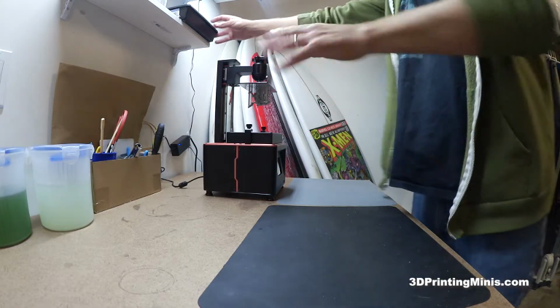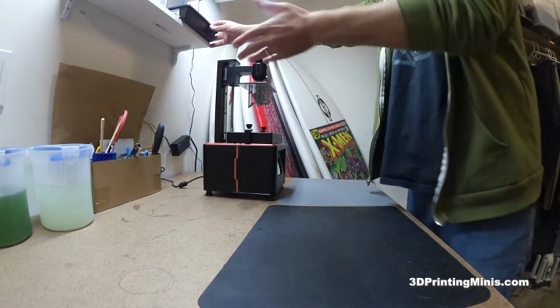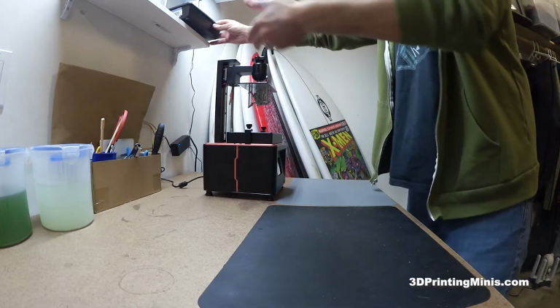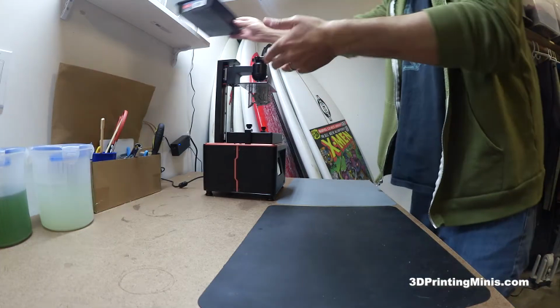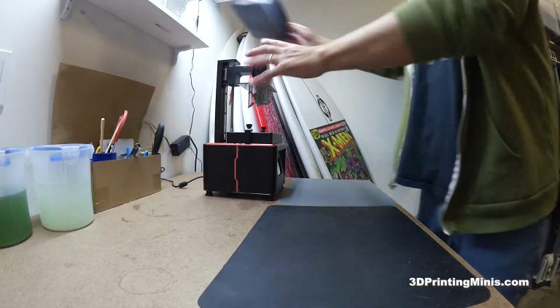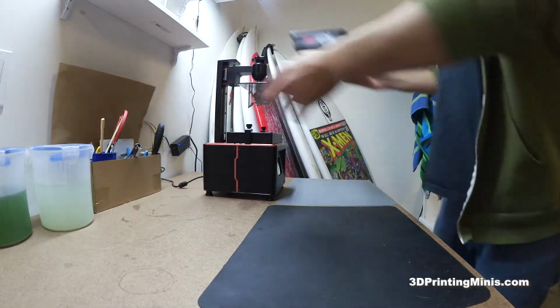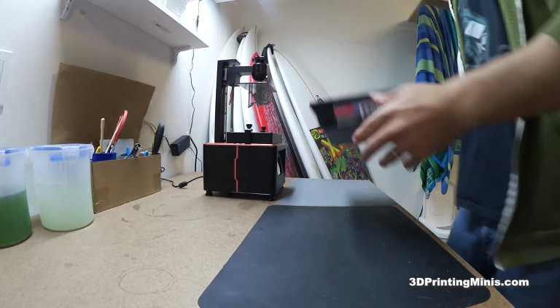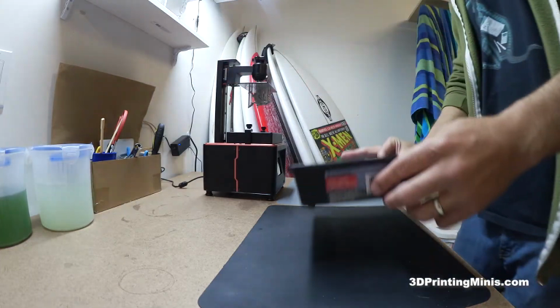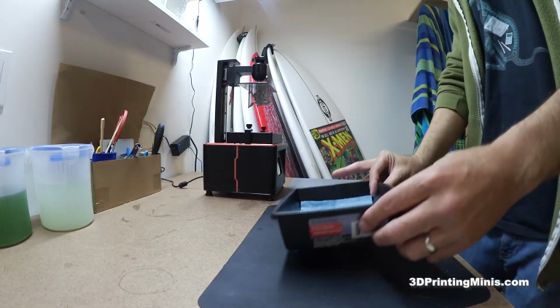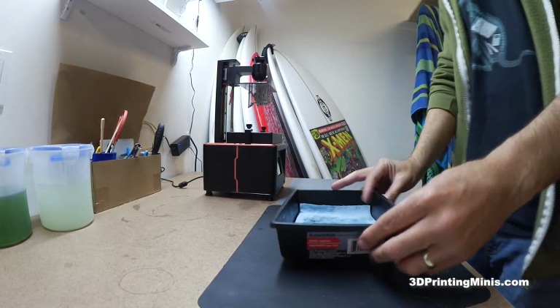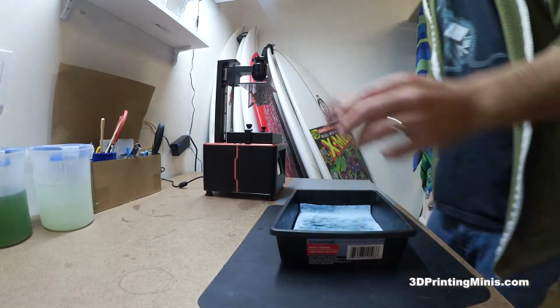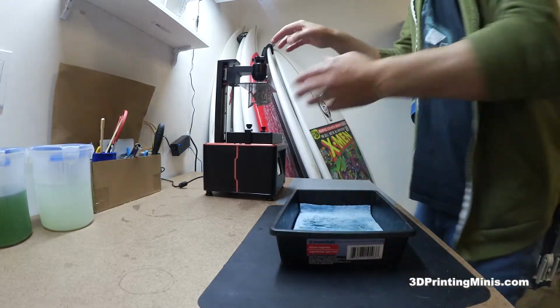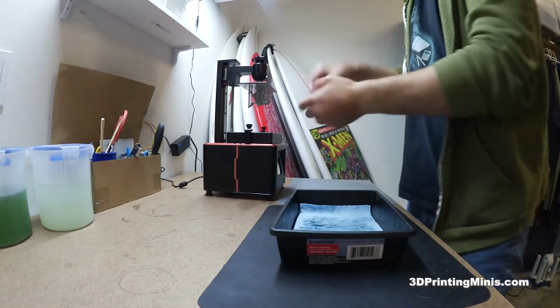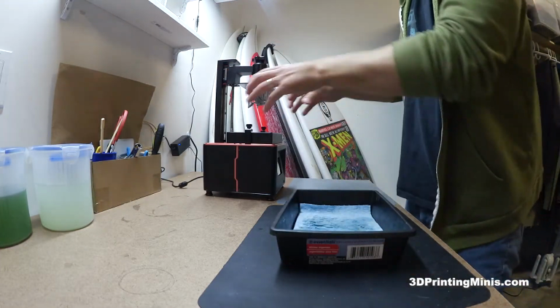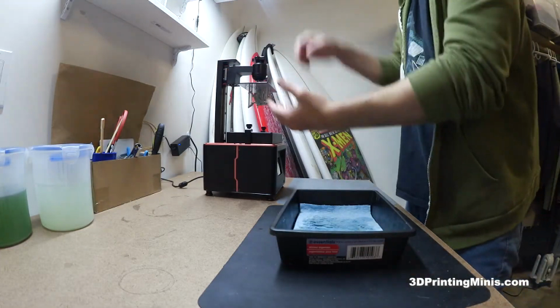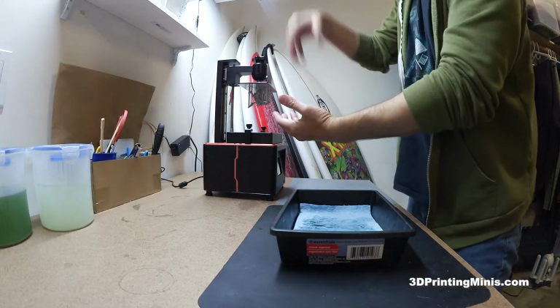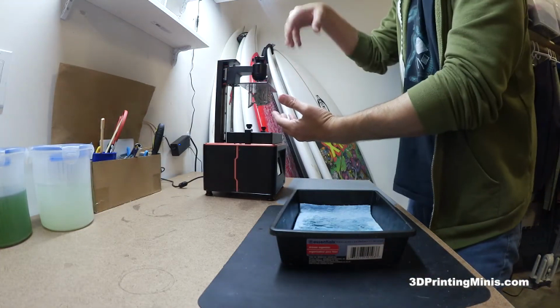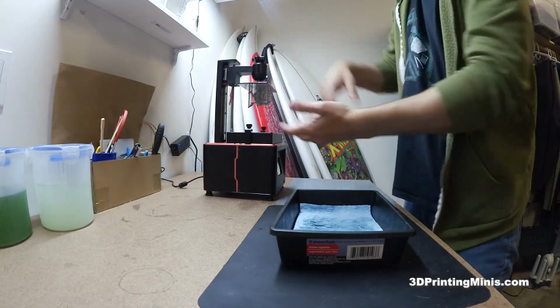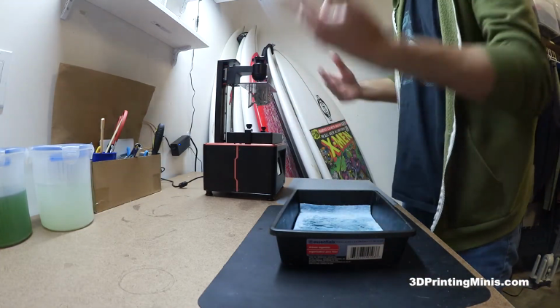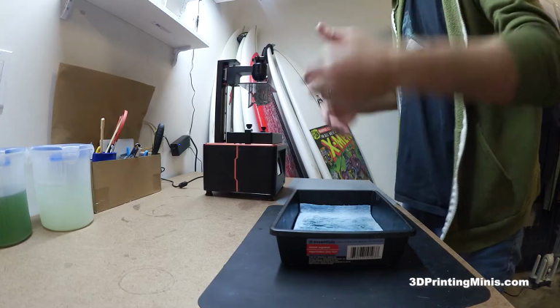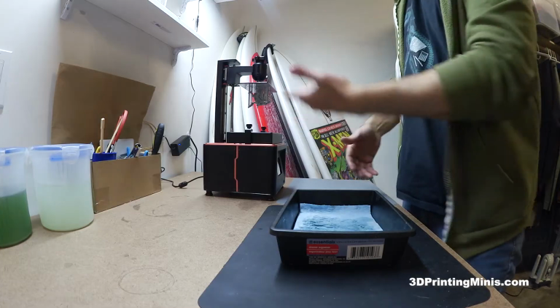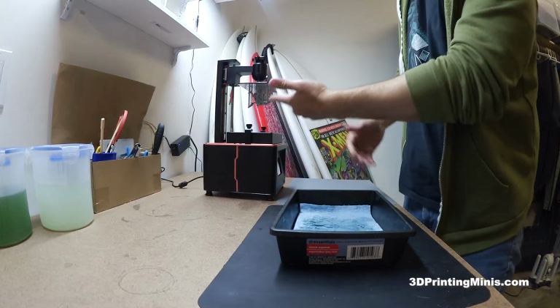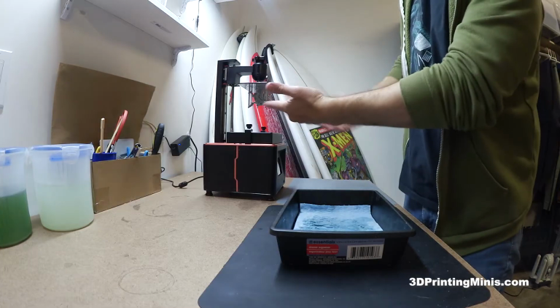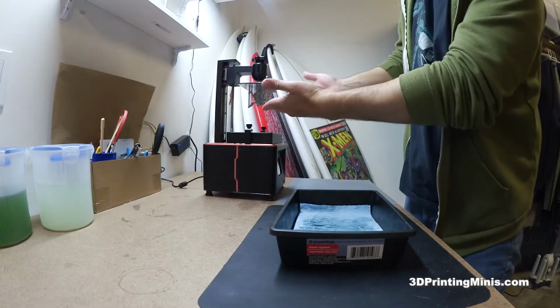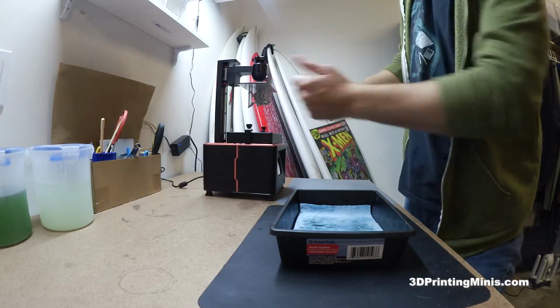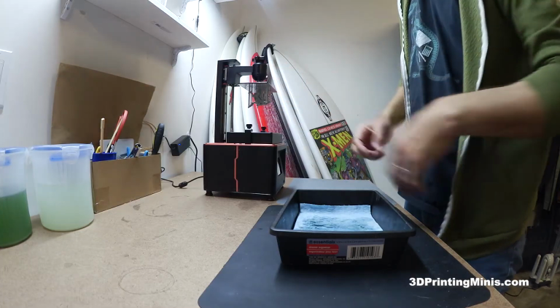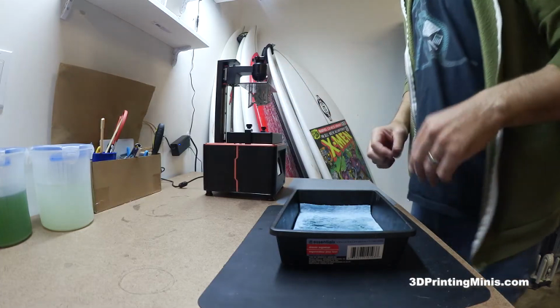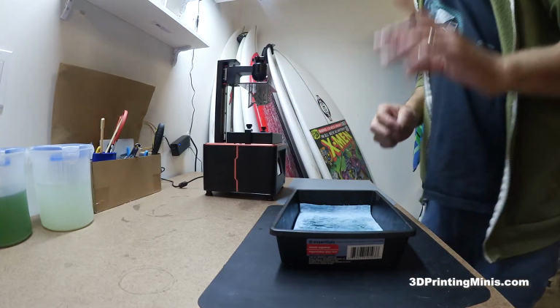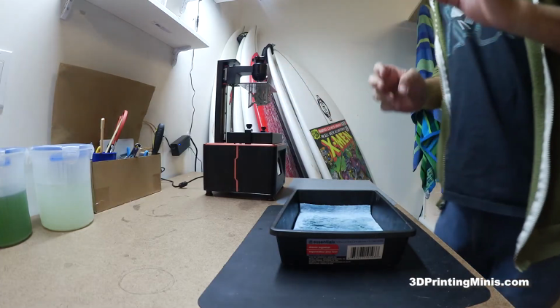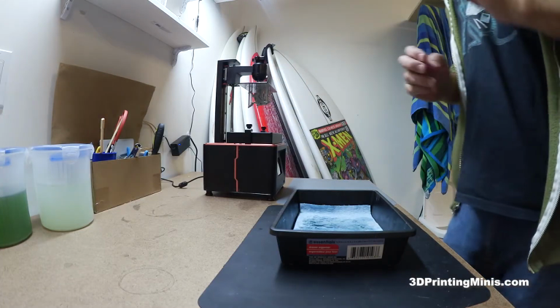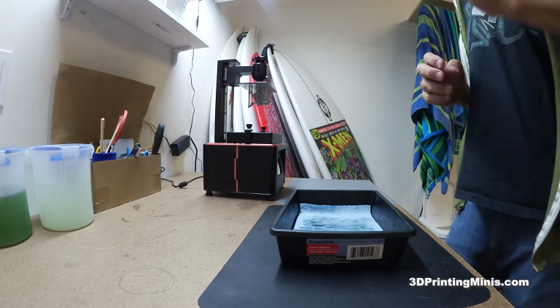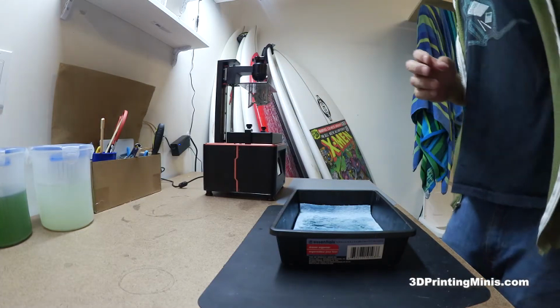Most consumer-level 3D printers this size work about the same — the build plate dunks your stuff upside down. When it's done, it's hanging. It looks like this. So here's what you do.